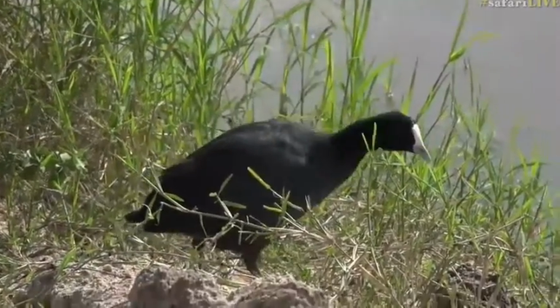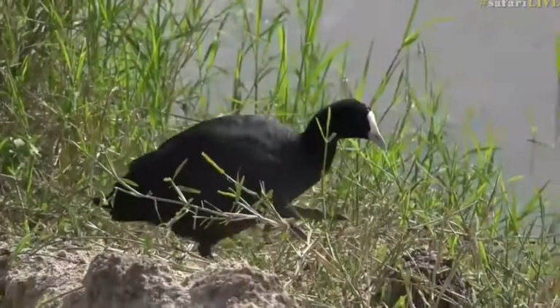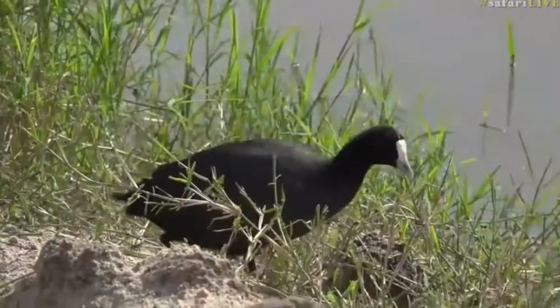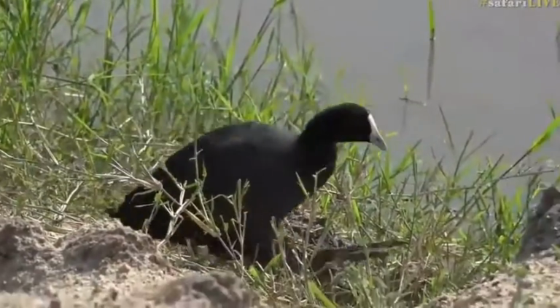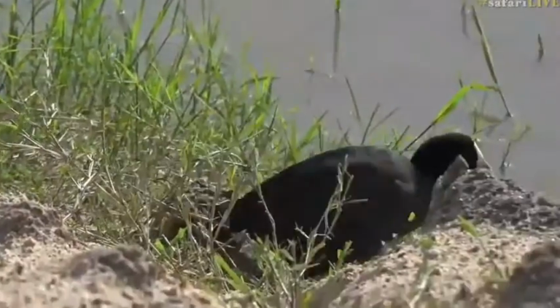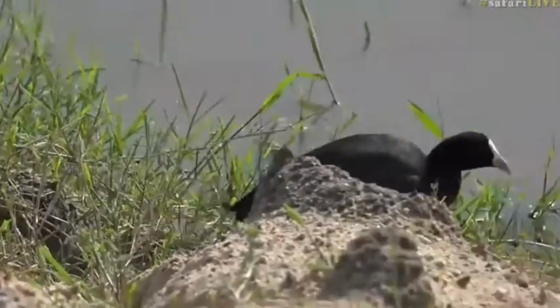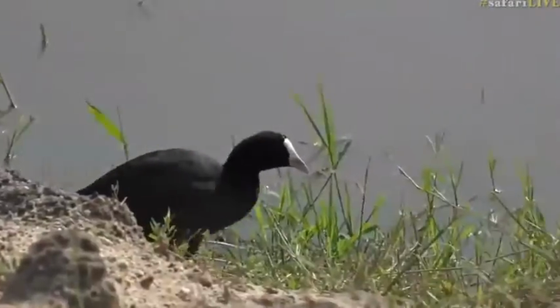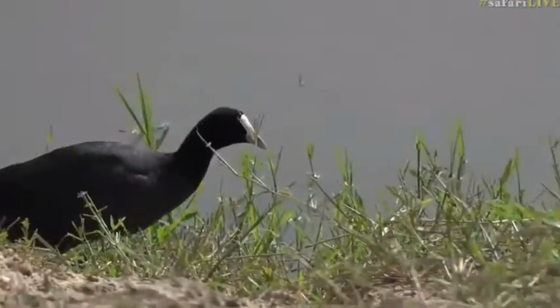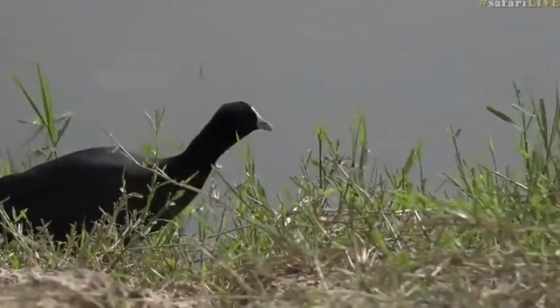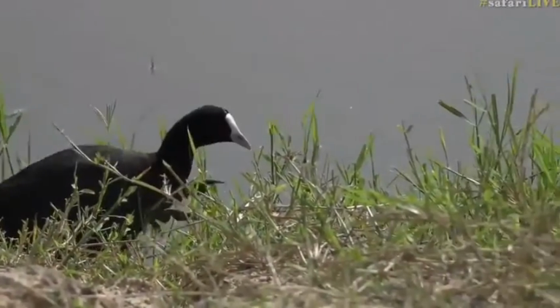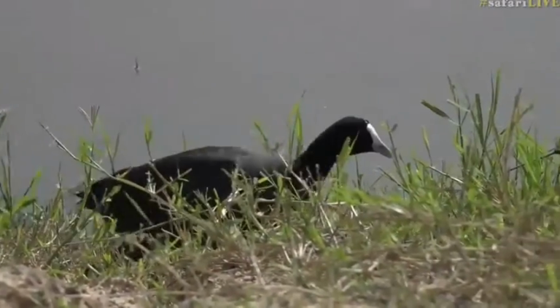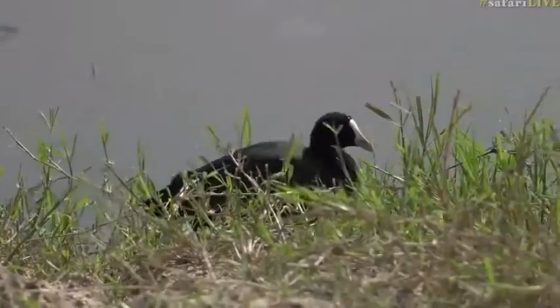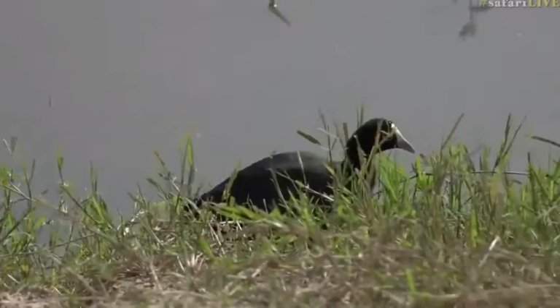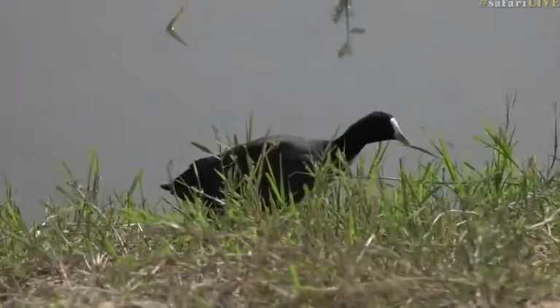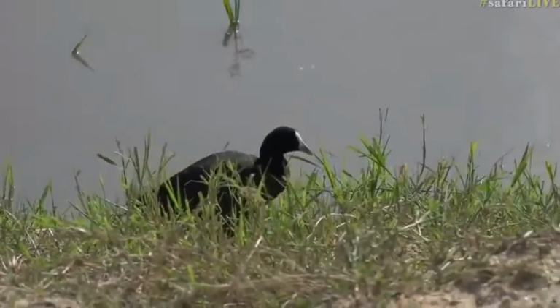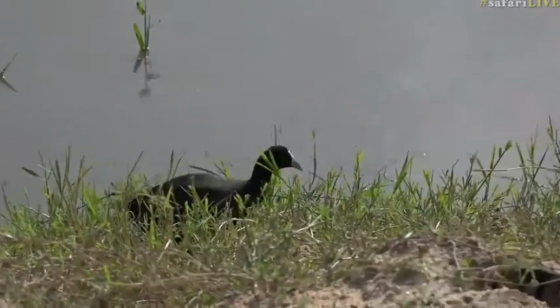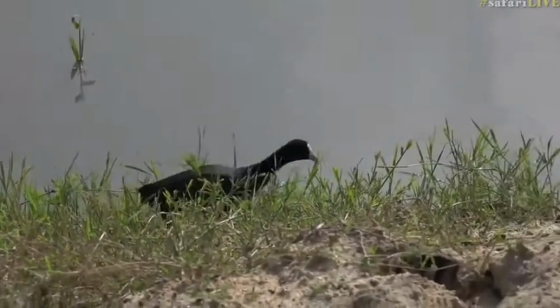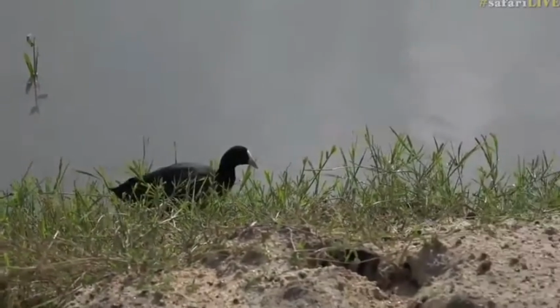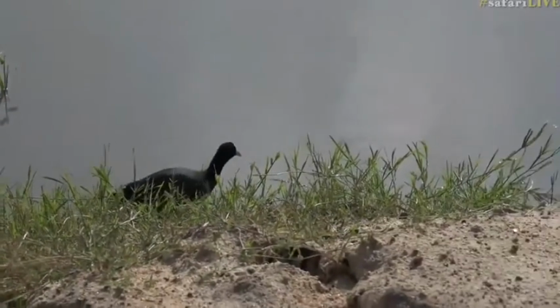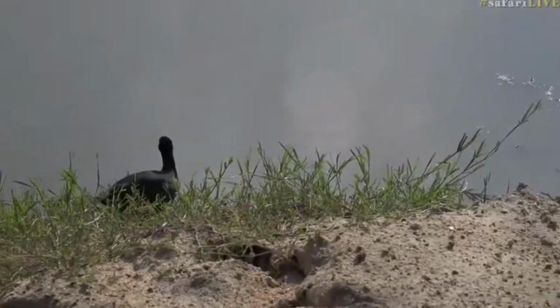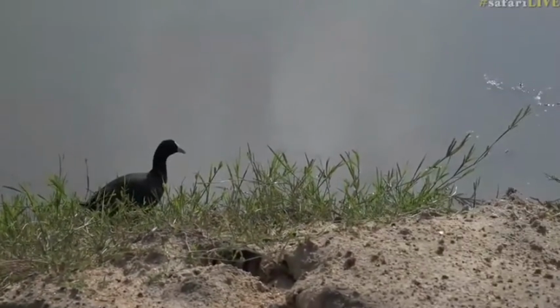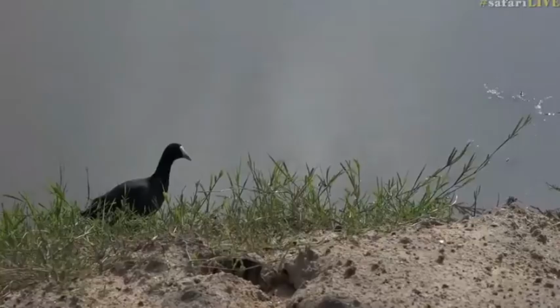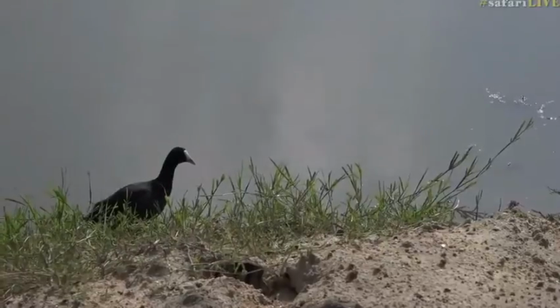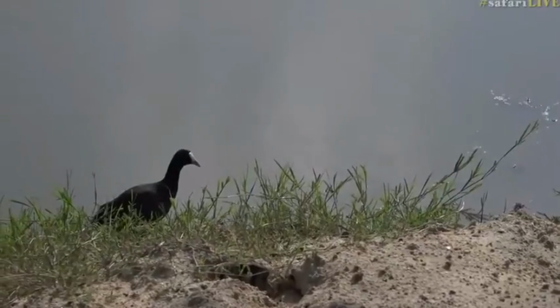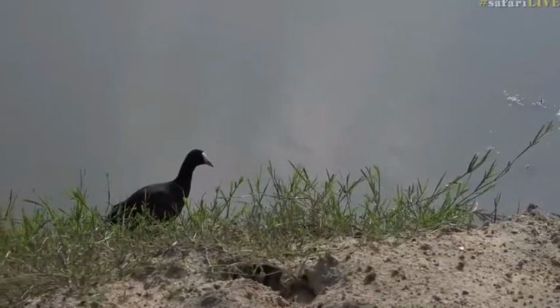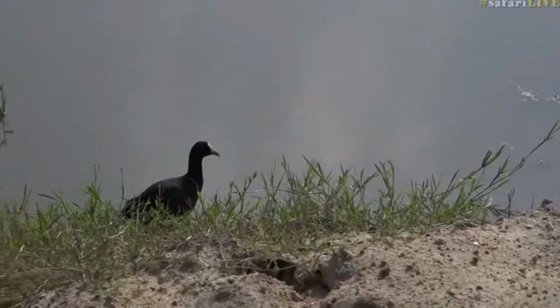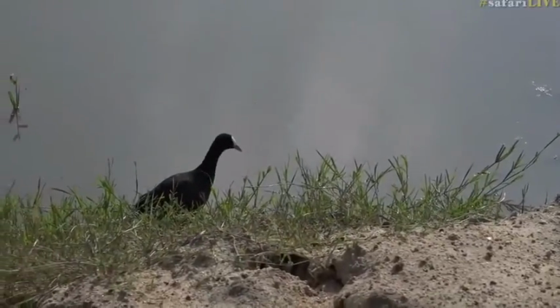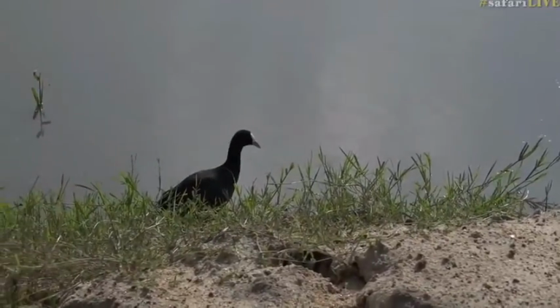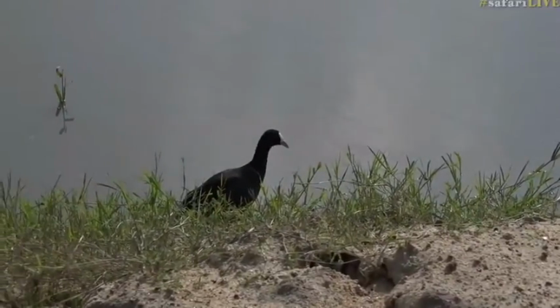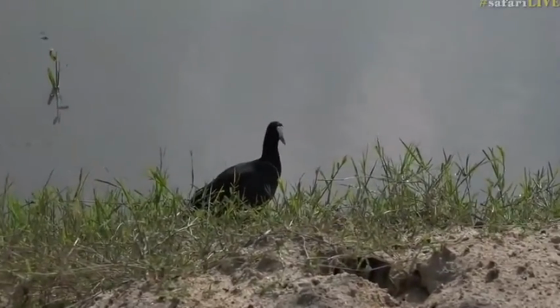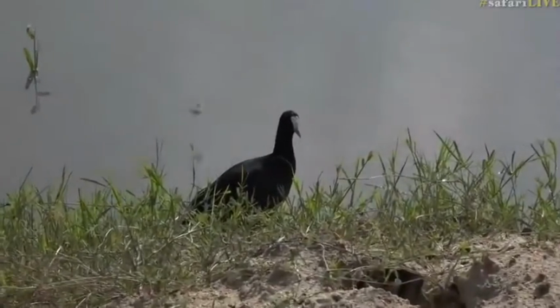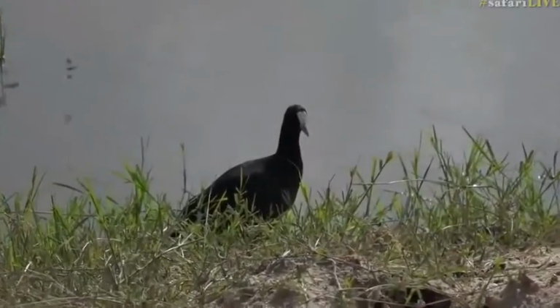We've been quite lucky — we've got a whole bunch of species on our list that are not the common ones. We haven't really focused on some of the common bird species. So I think we might definitely get to that magical number of one hundred before the twelfth. Who knows, we could get well over it.